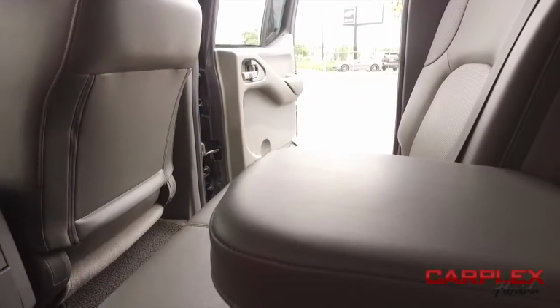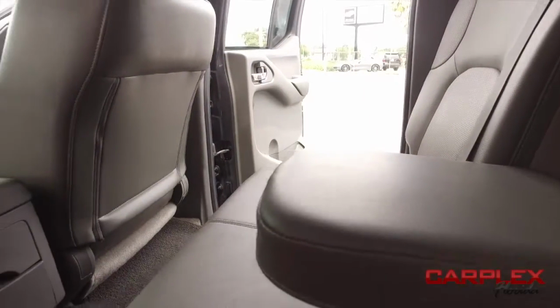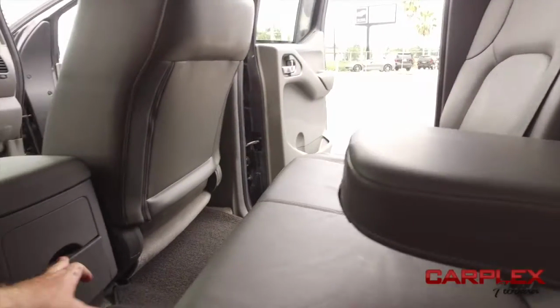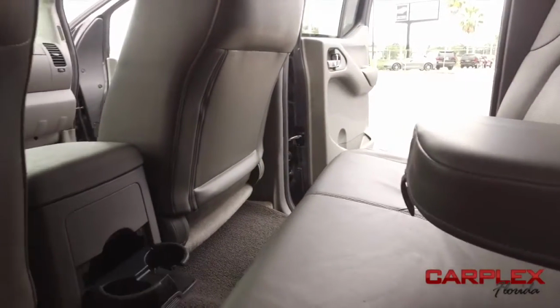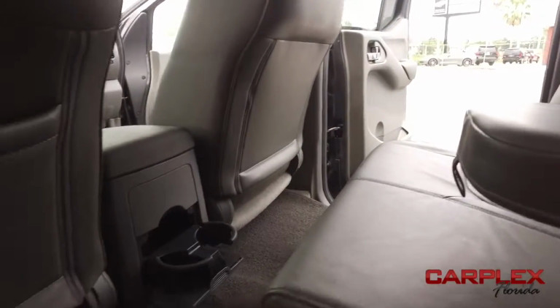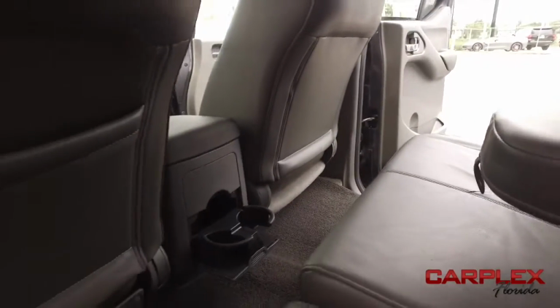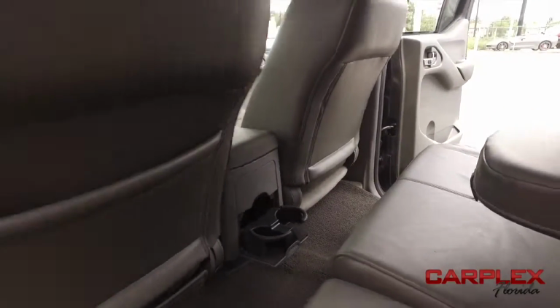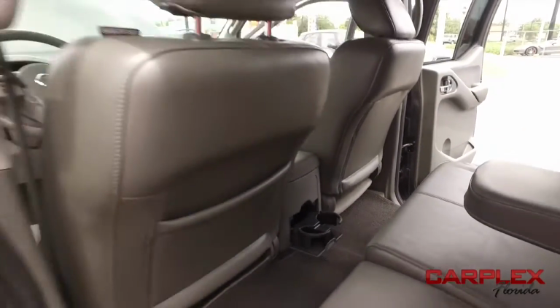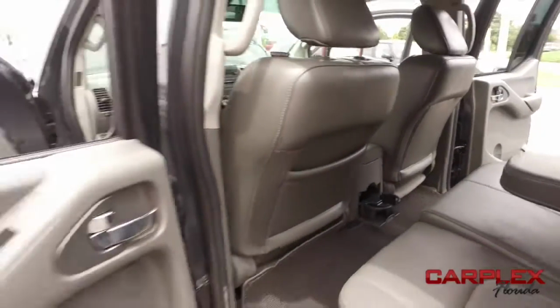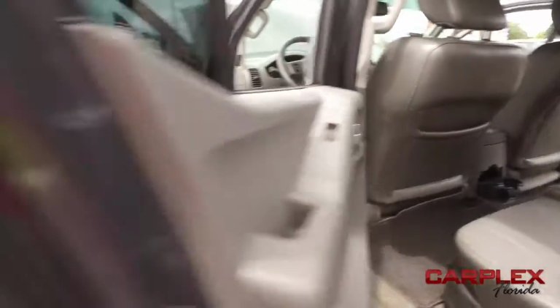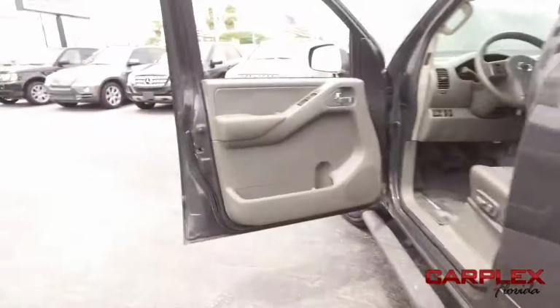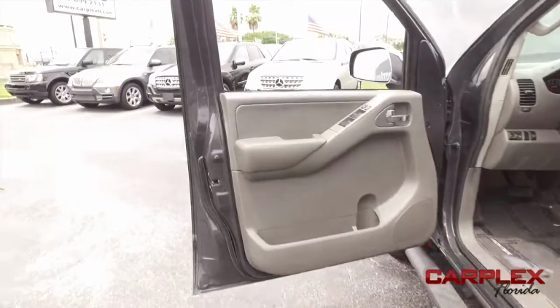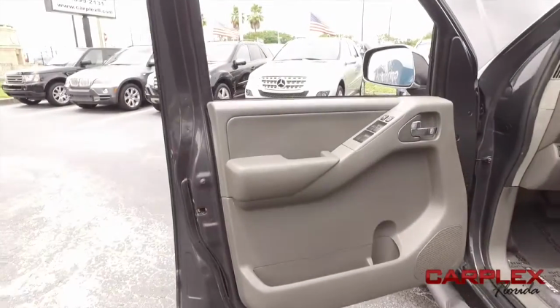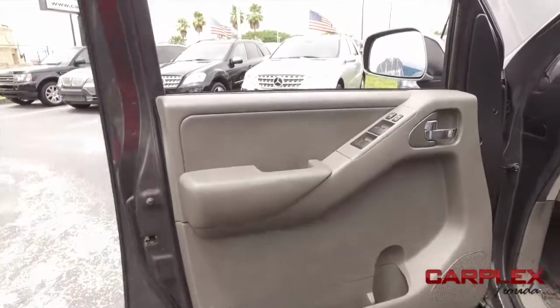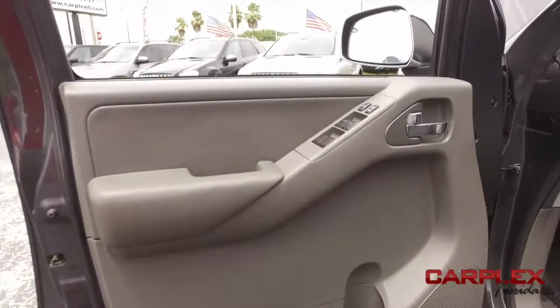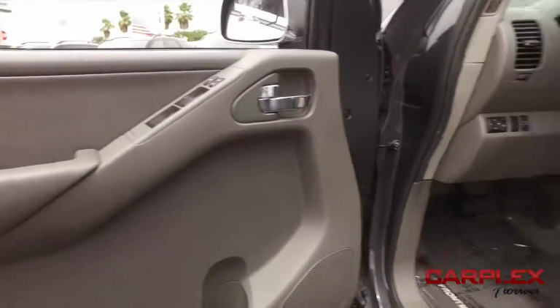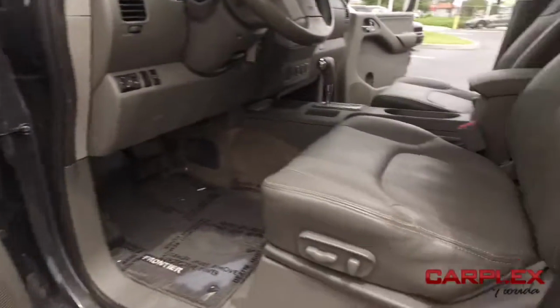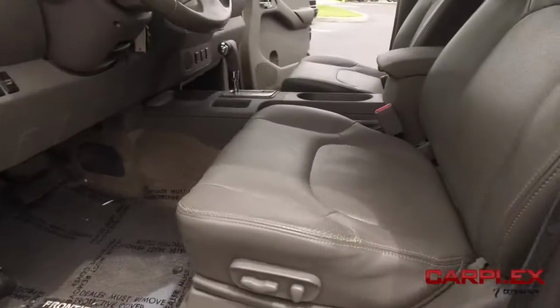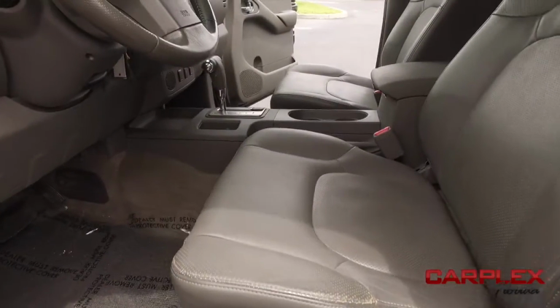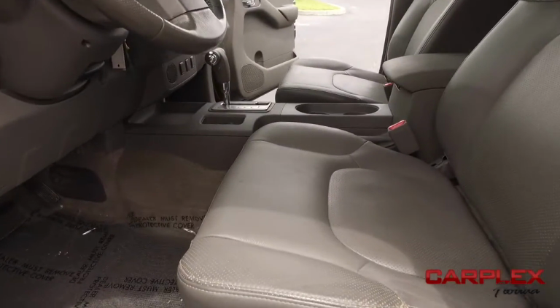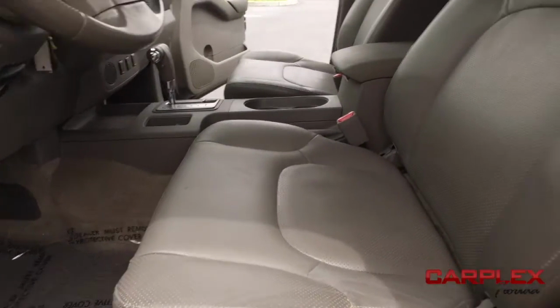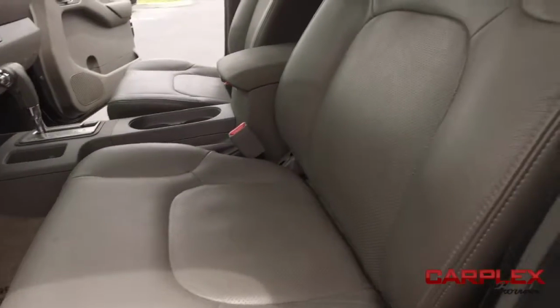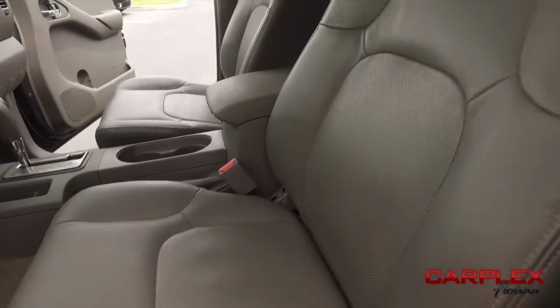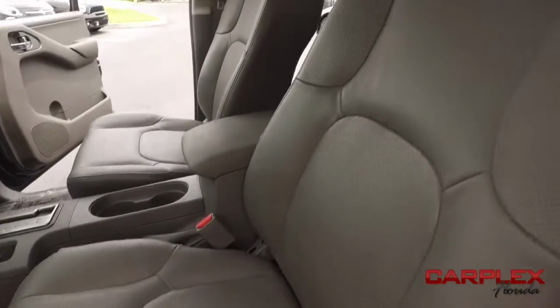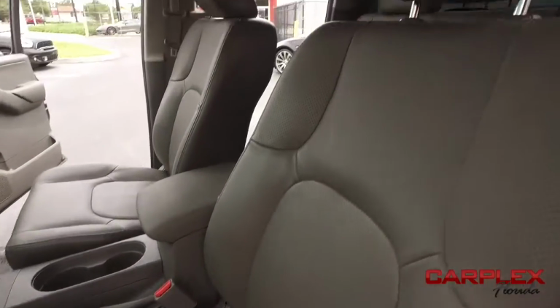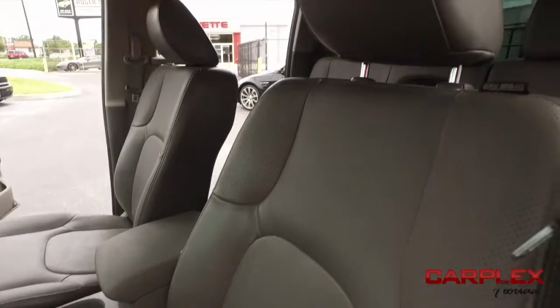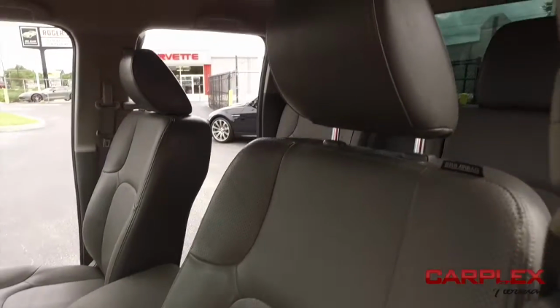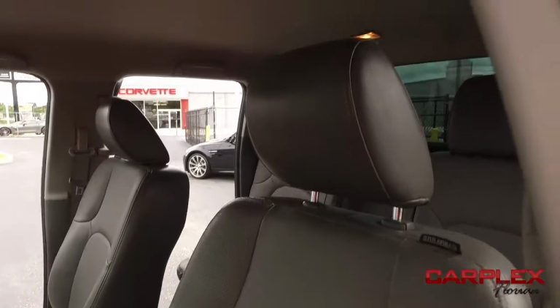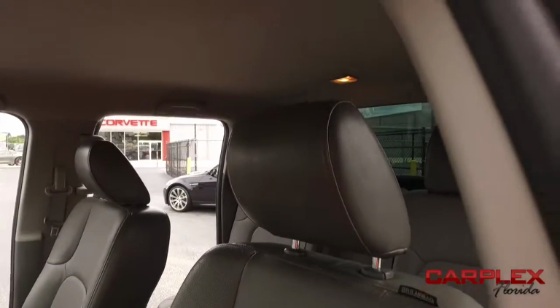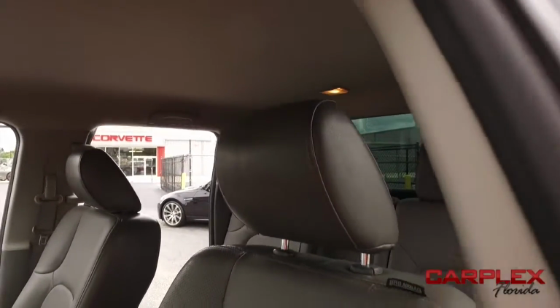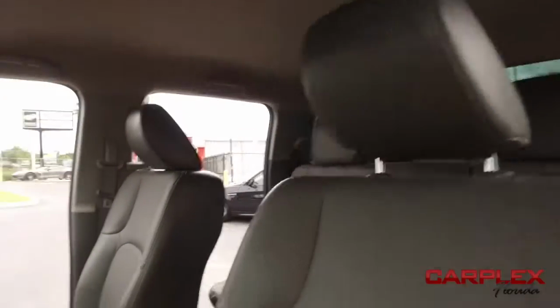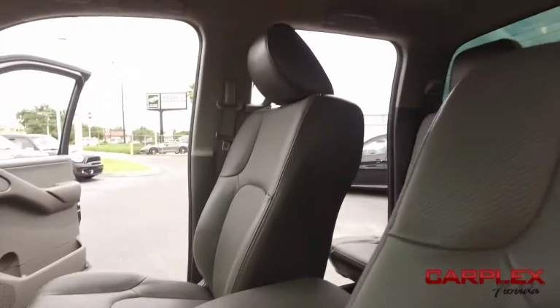Guys, armrest to keep you comfy, there's your cup holders, power windows, mirrors, door locks. Look at that power seating — the captain's seat looks good, feels good, smells good also.